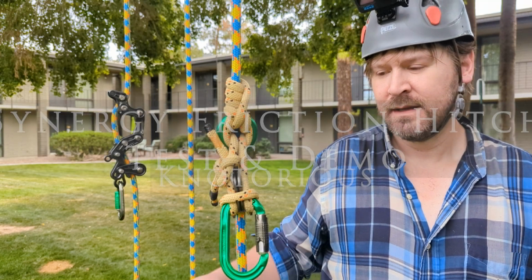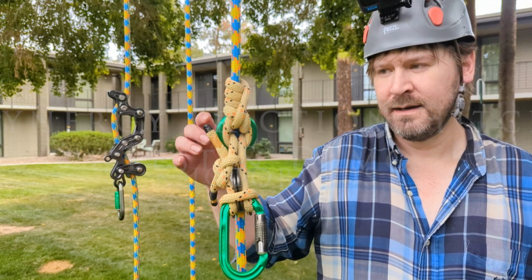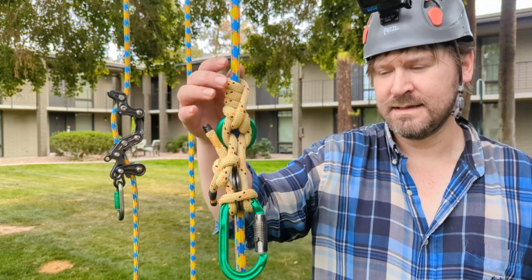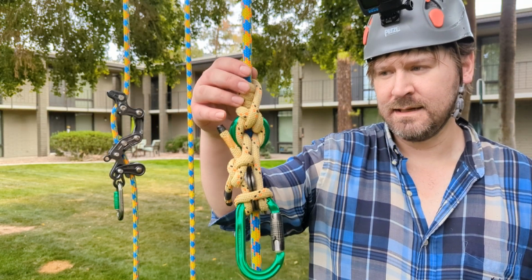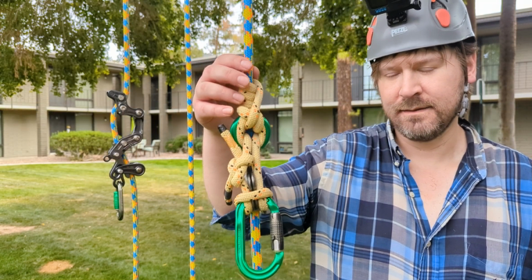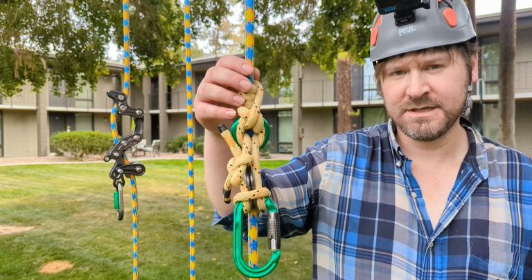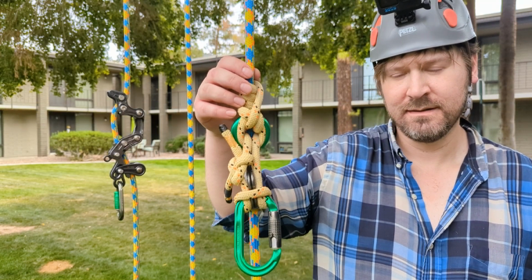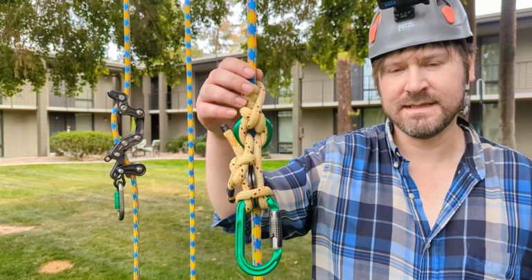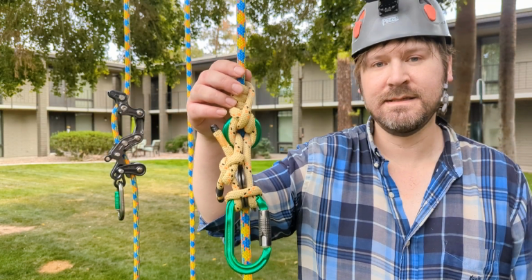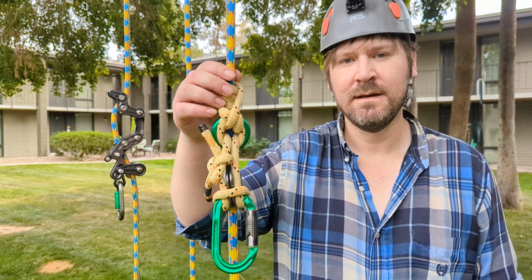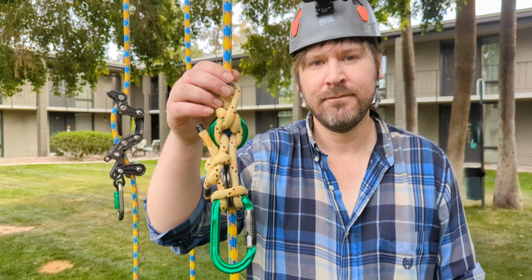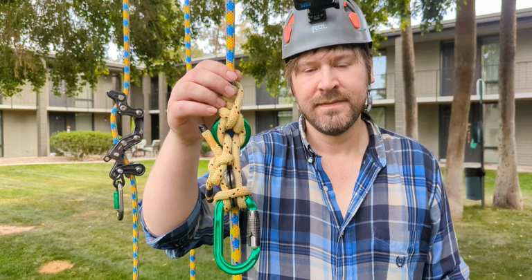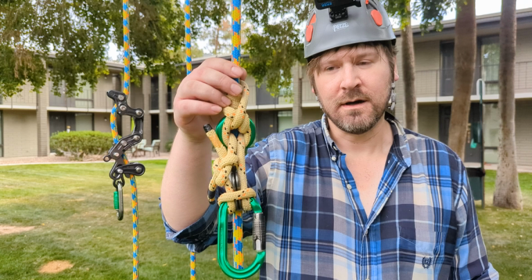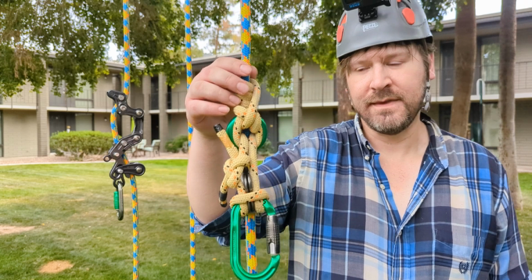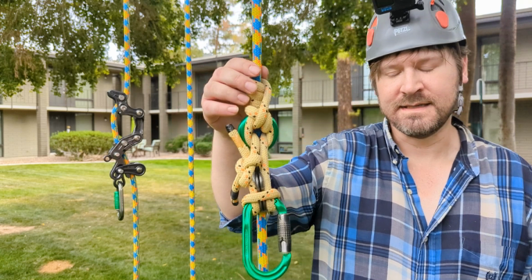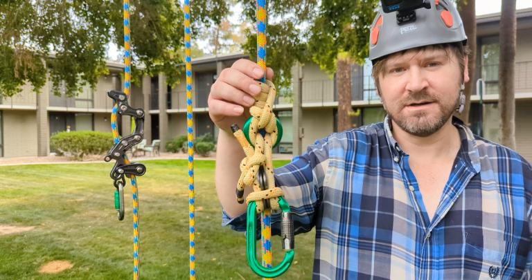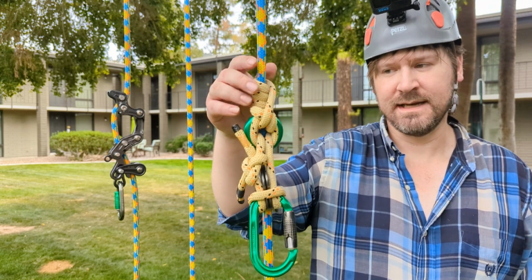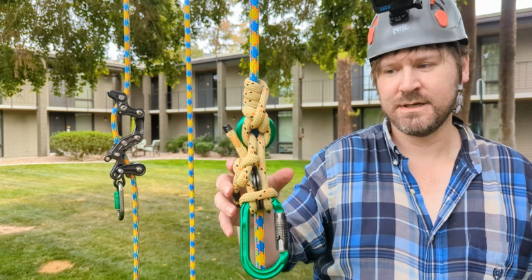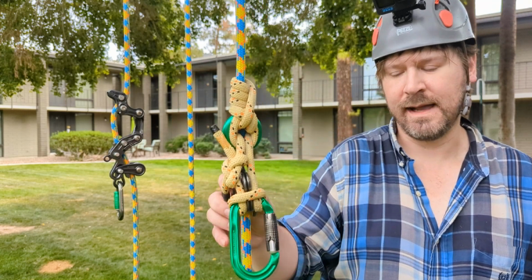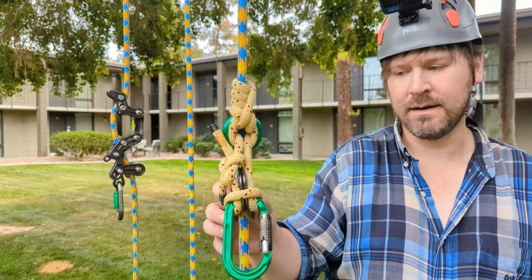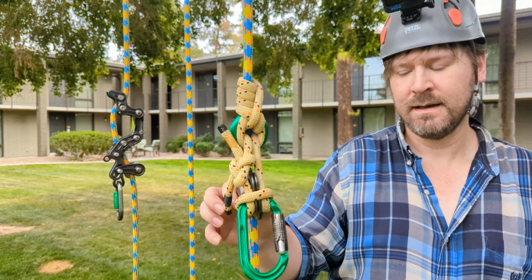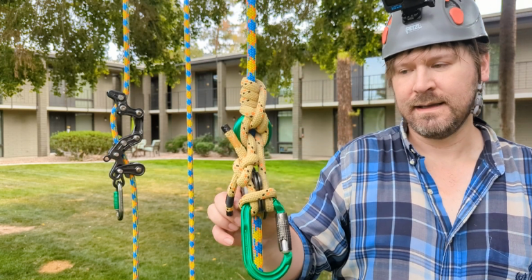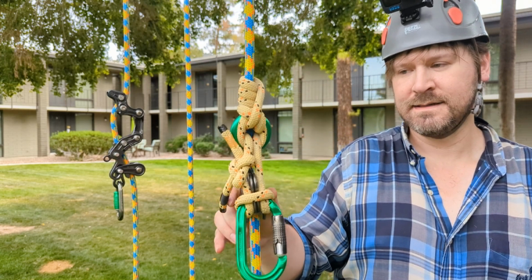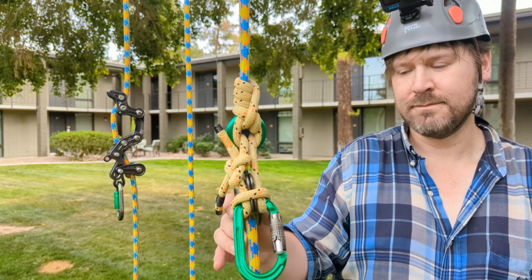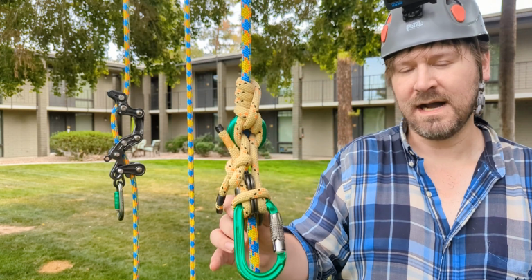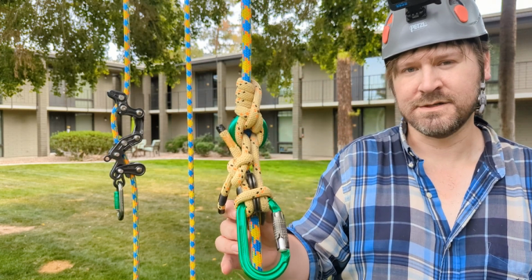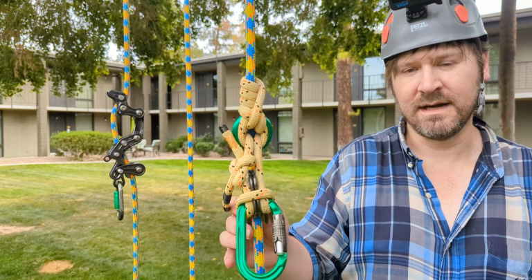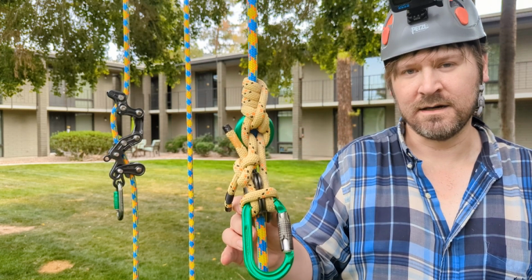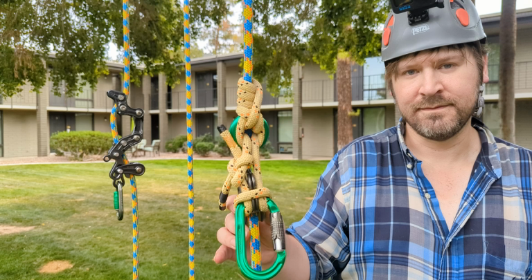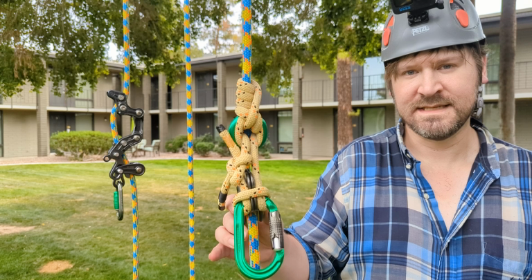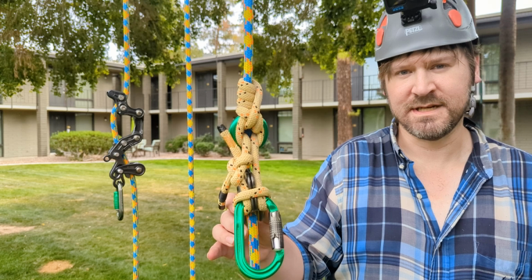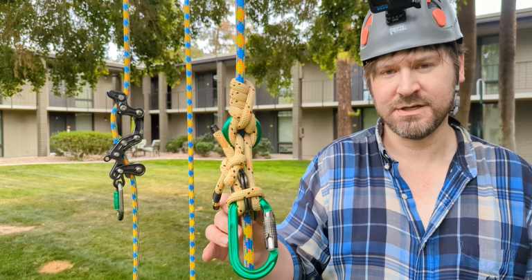Here you can see the hitch. This is called the Synergy Hitch, and it is my version of the Stitched Hitch.